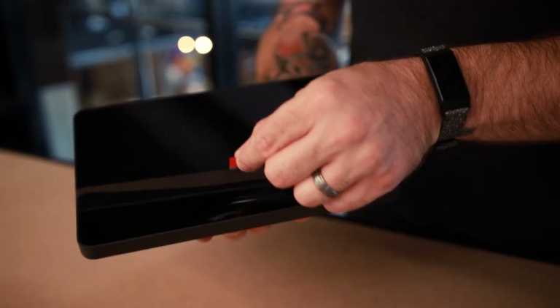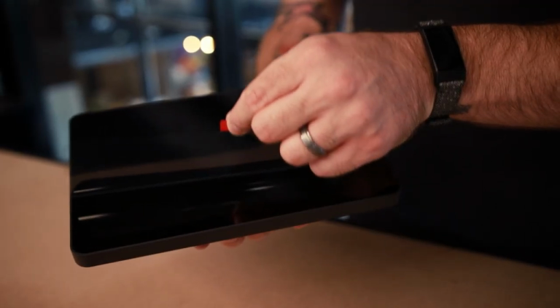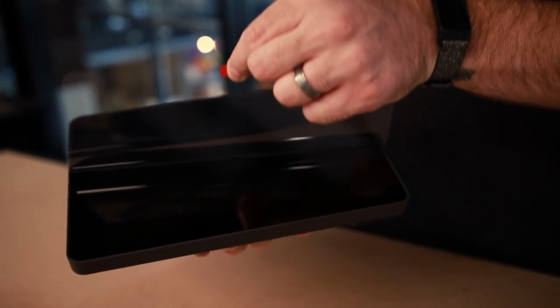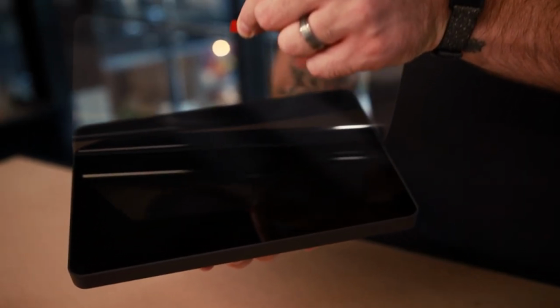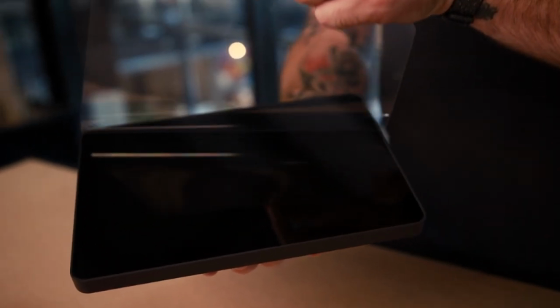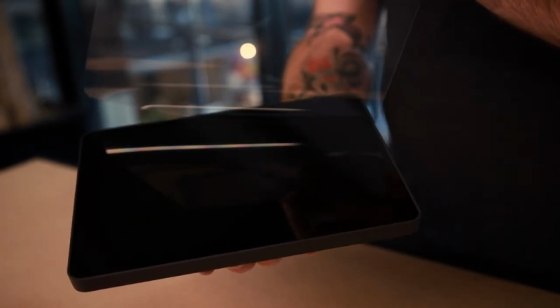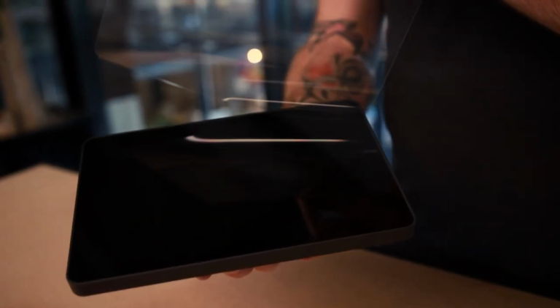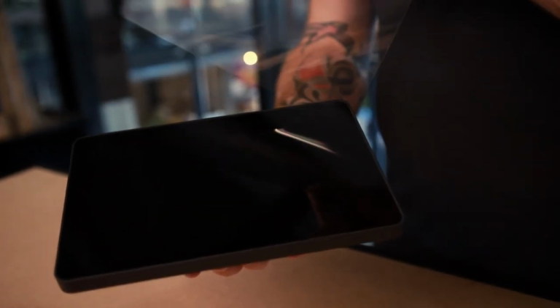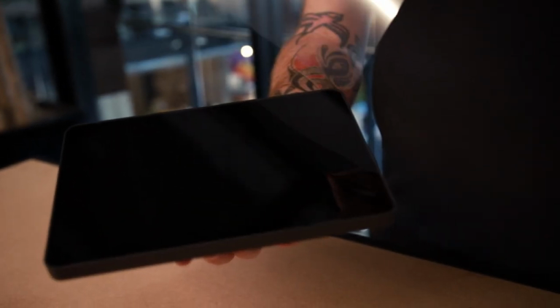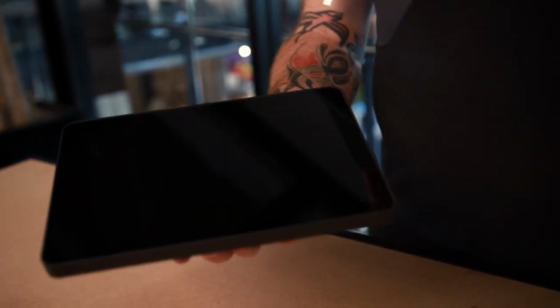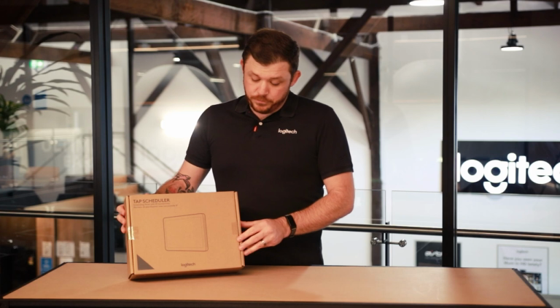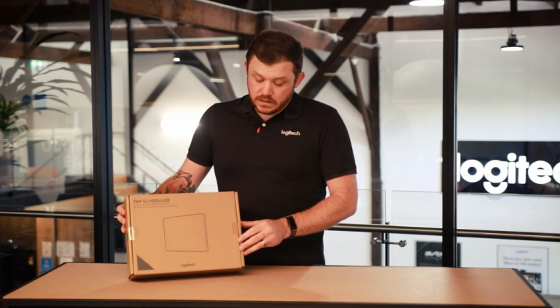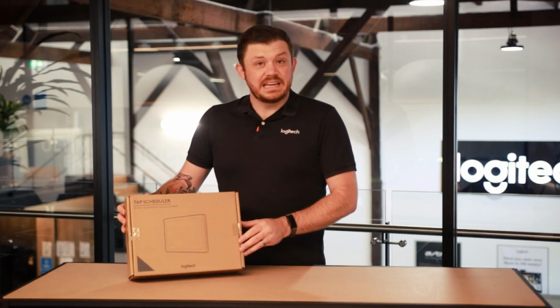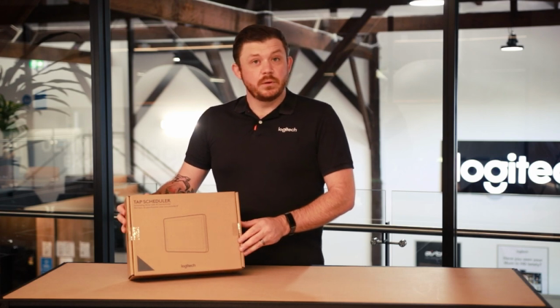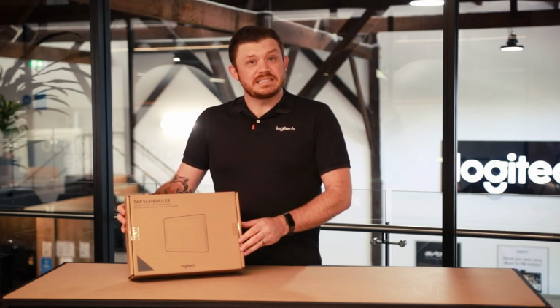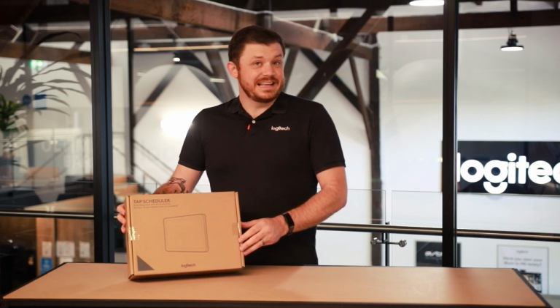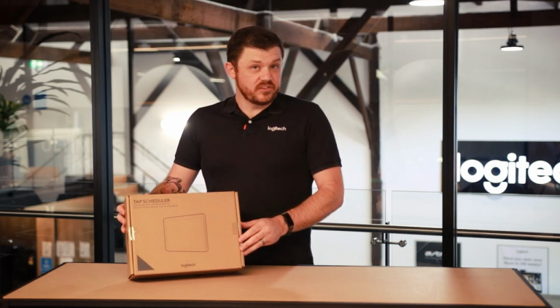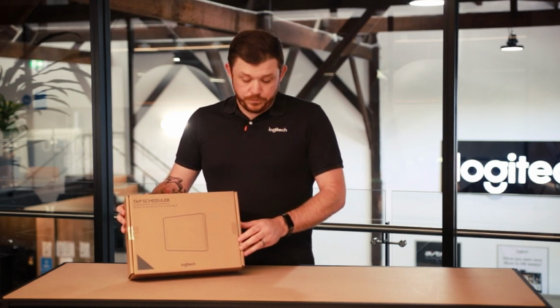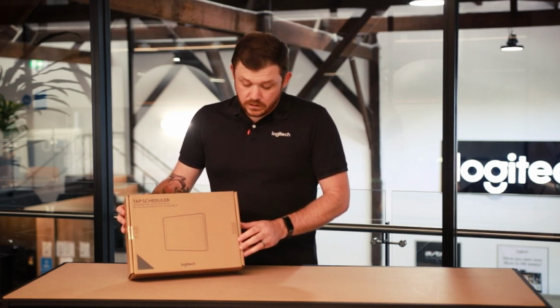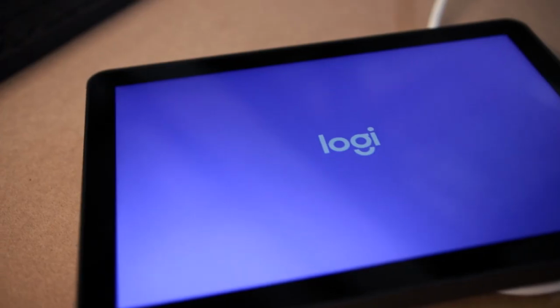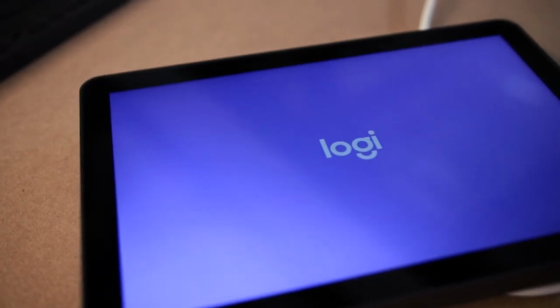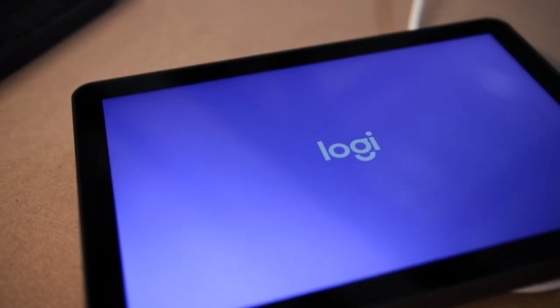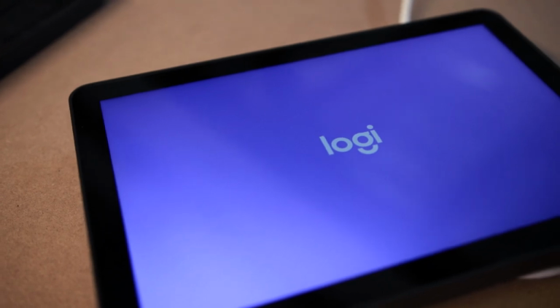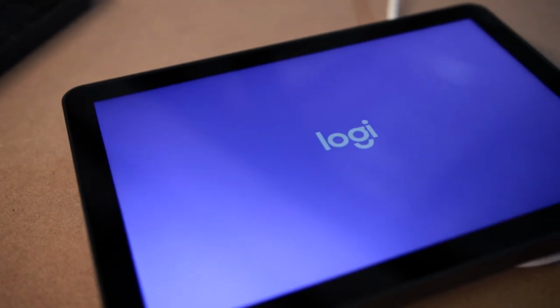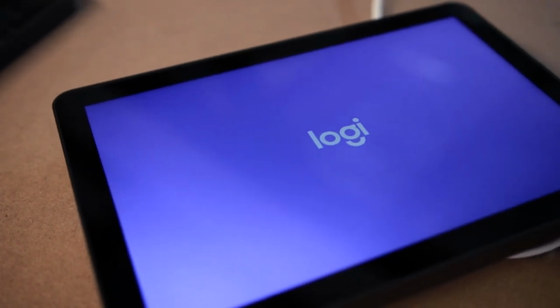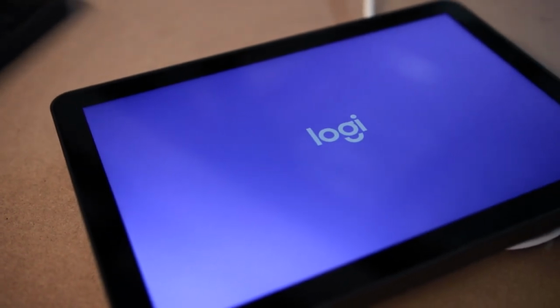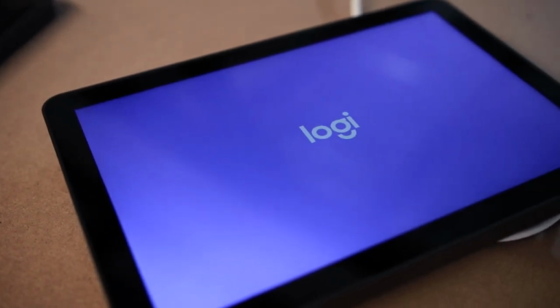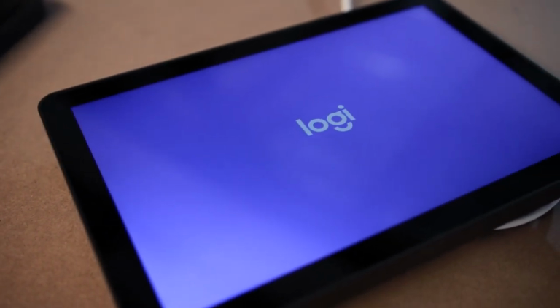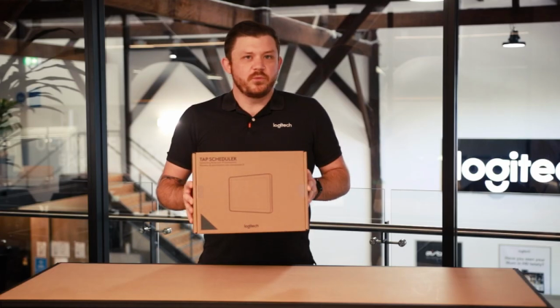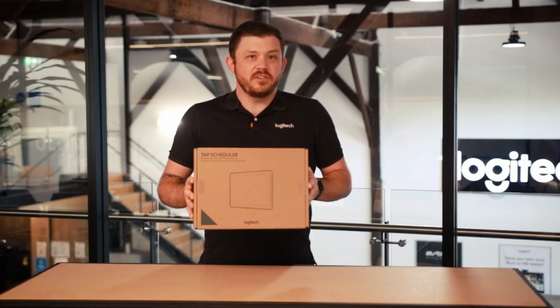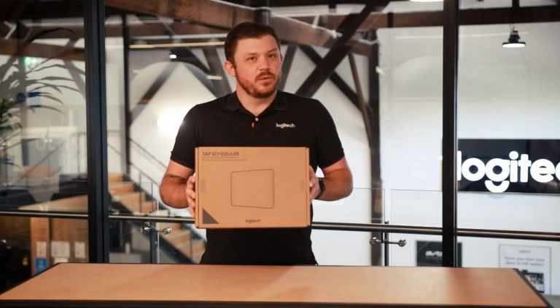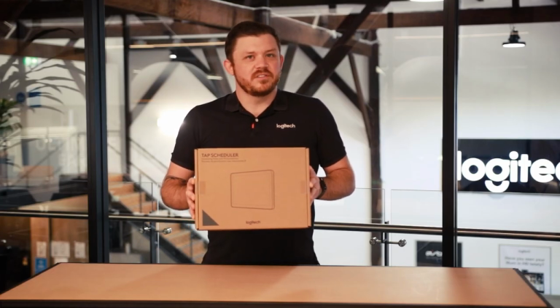The TAP Scheduler is a 10.1 inch scheduling panel that sits outside your meeting room. It has inbuilt lights to indicate the status of a room and is also powered over ethernet from your switch. Join me as we unbox it and see what we've got inside.